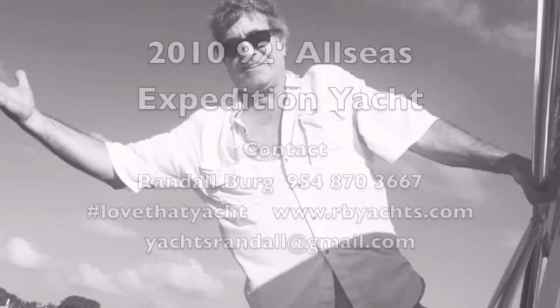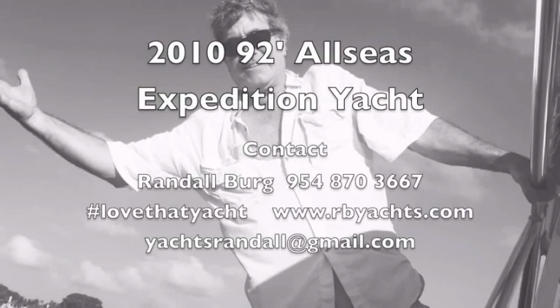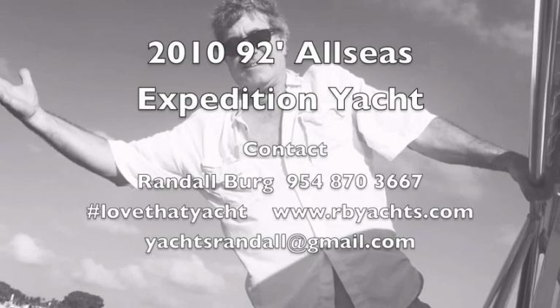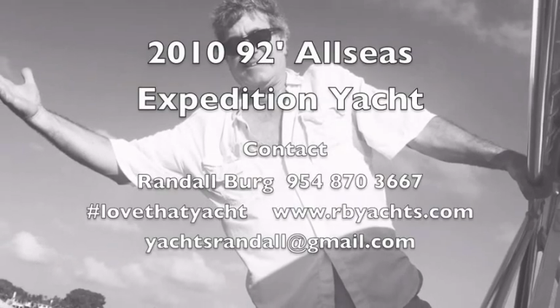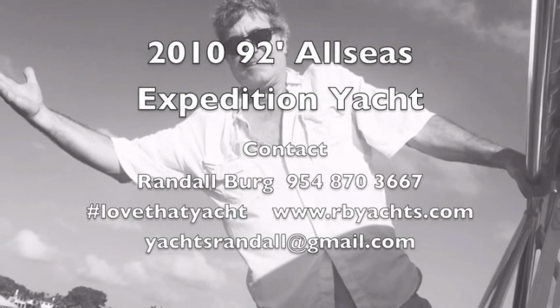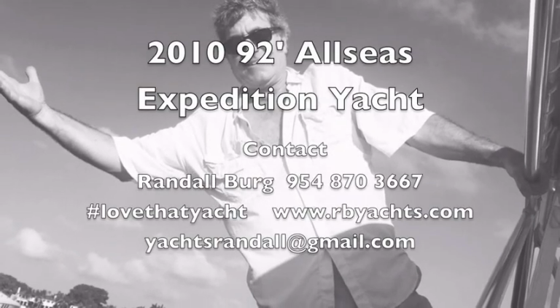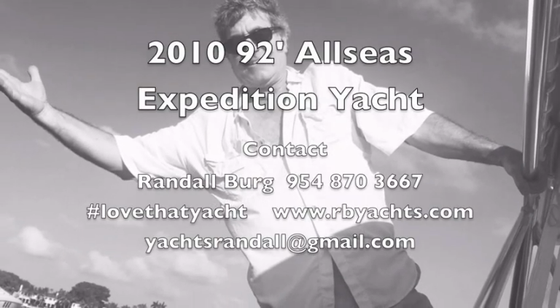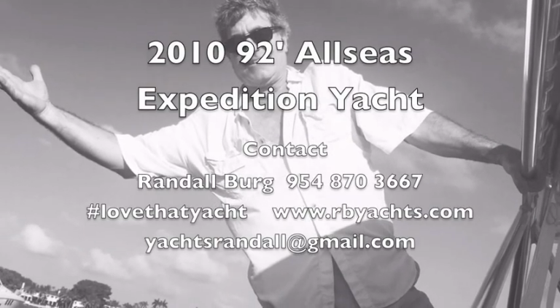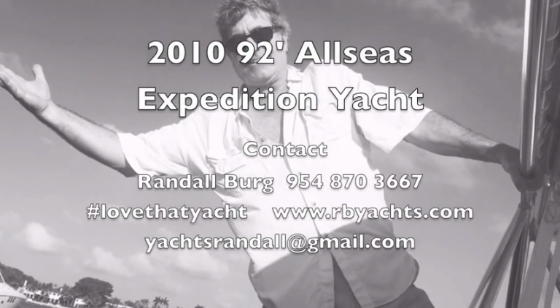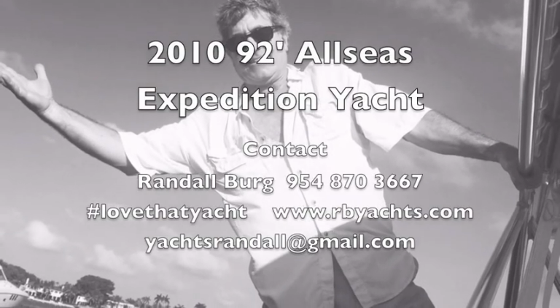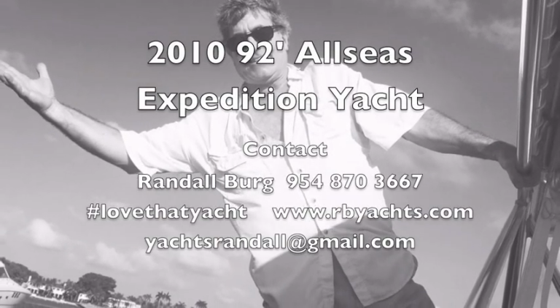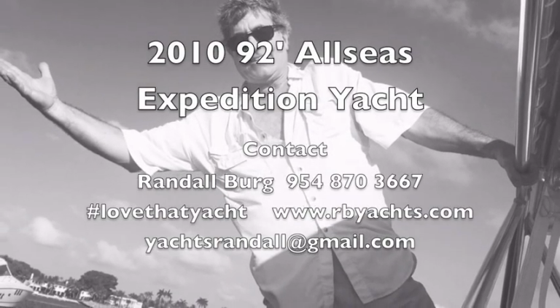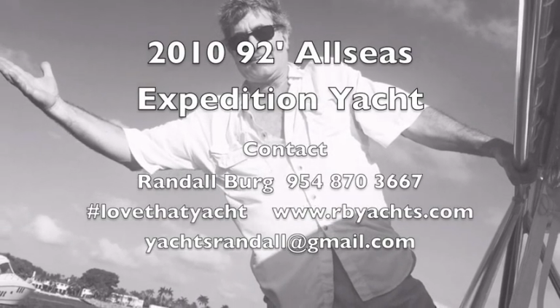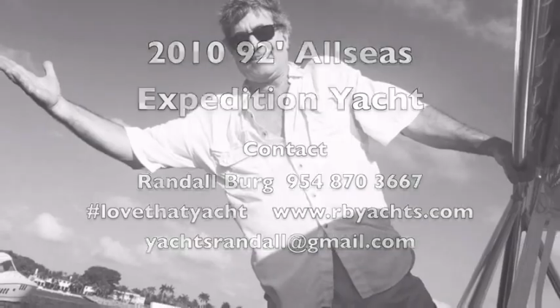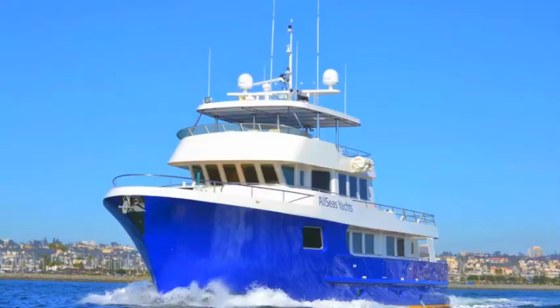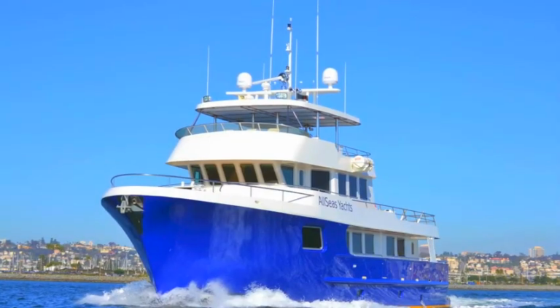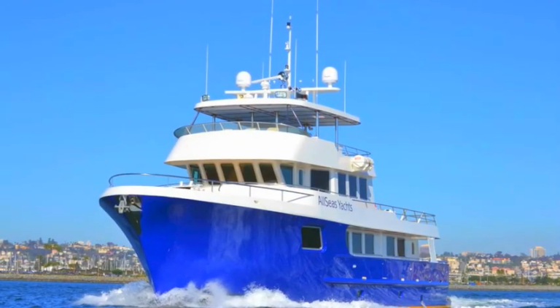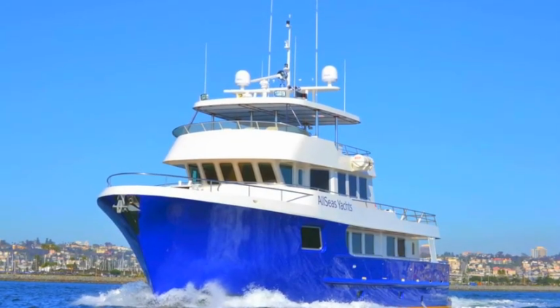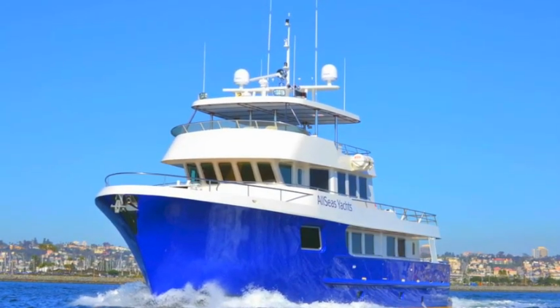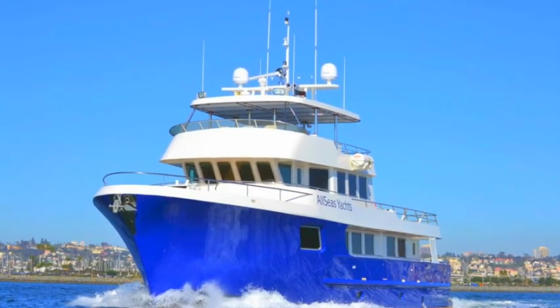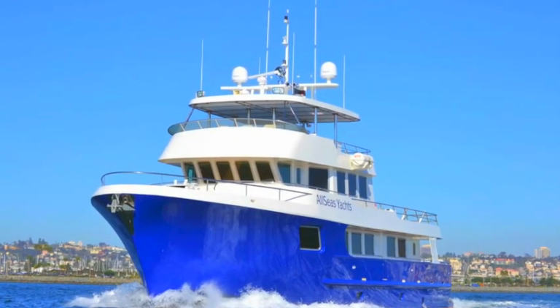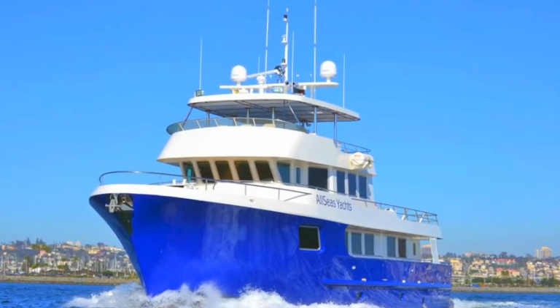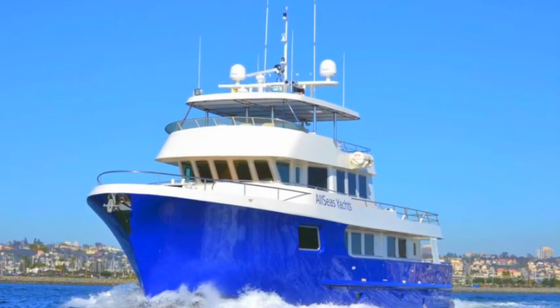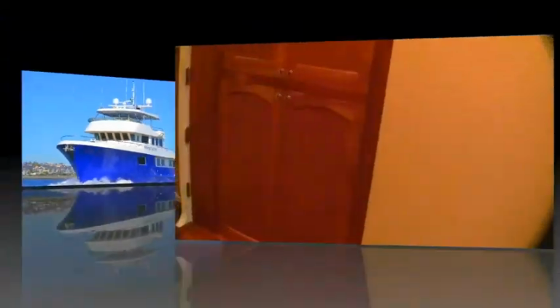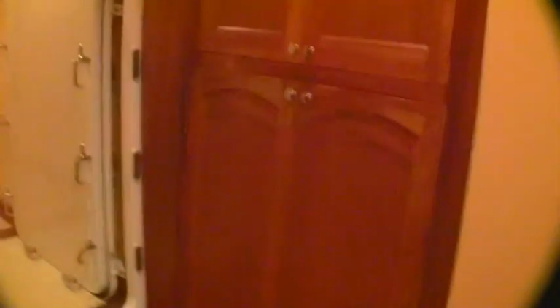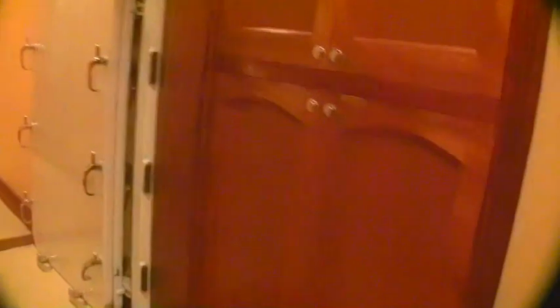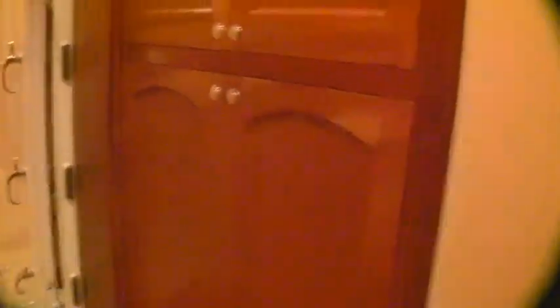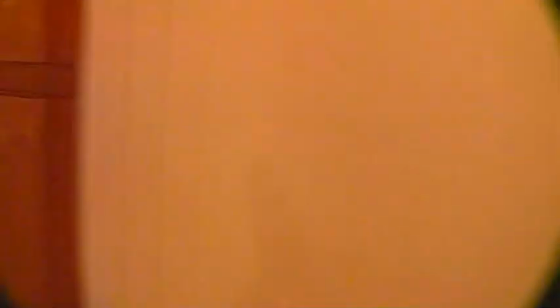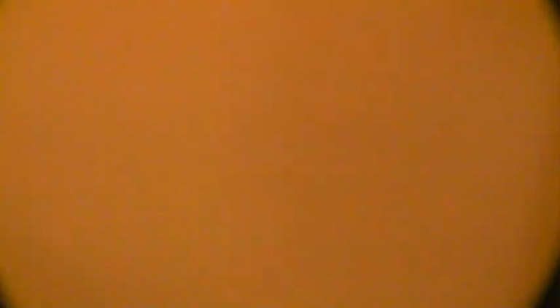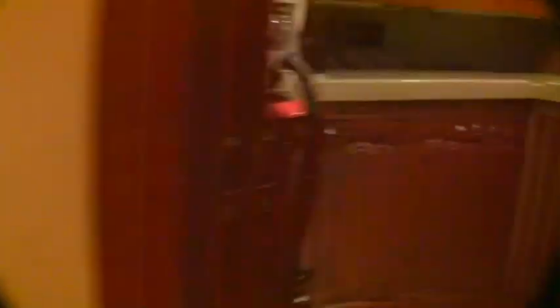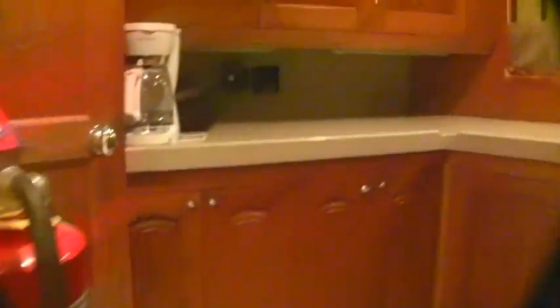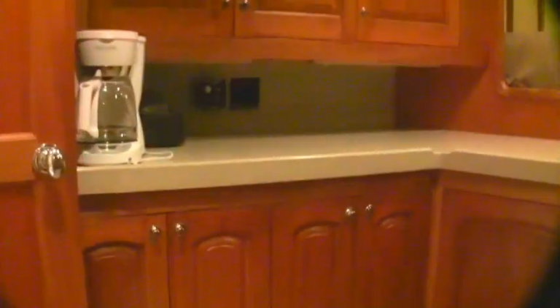I'm Randall Berg, on board today on the All Seas 92, showcasing the crew quarters. So we're downstairs entering the crew quarters of the All Seas 92.